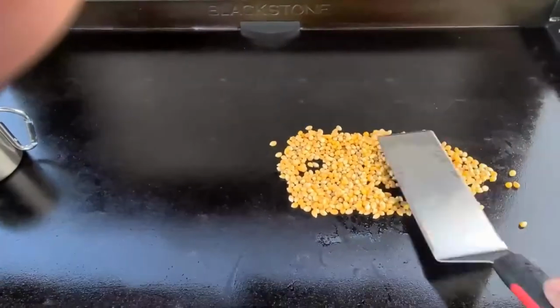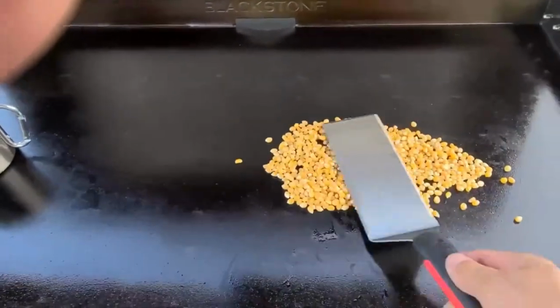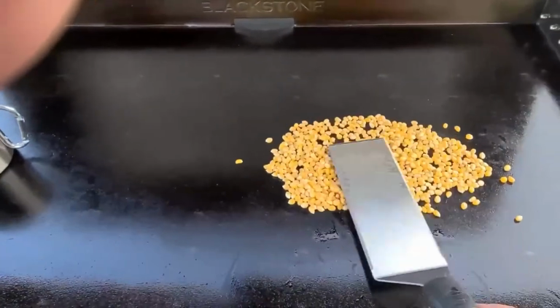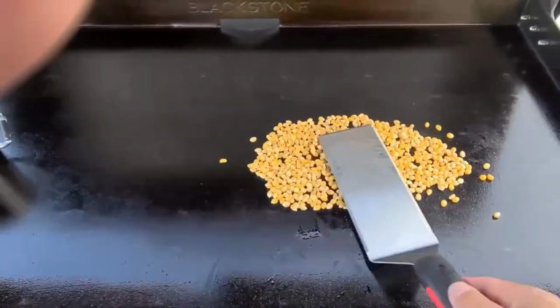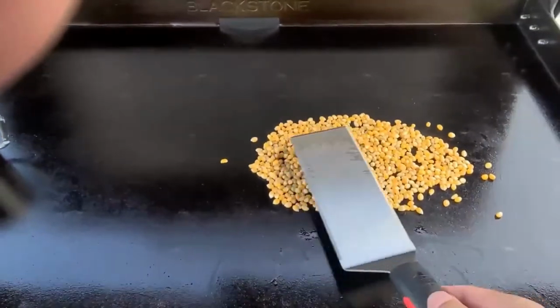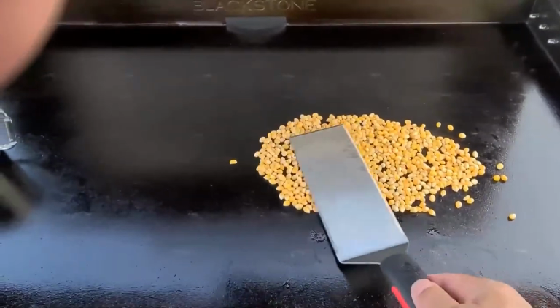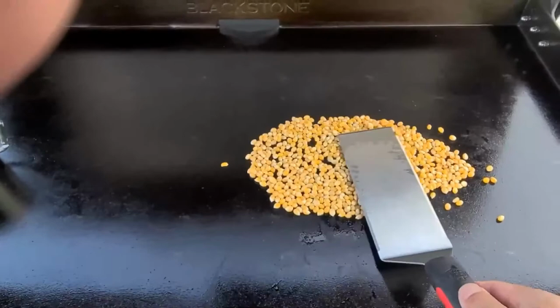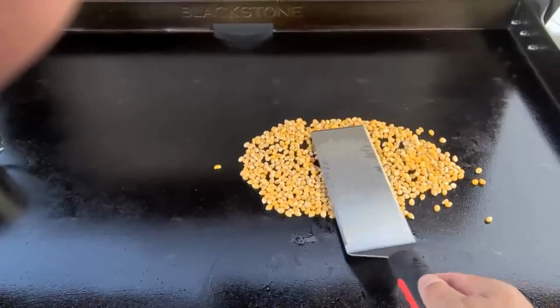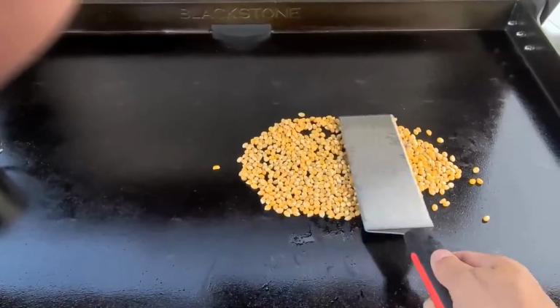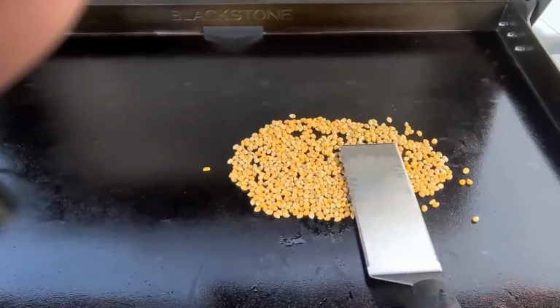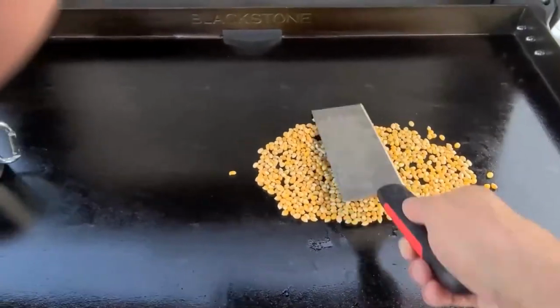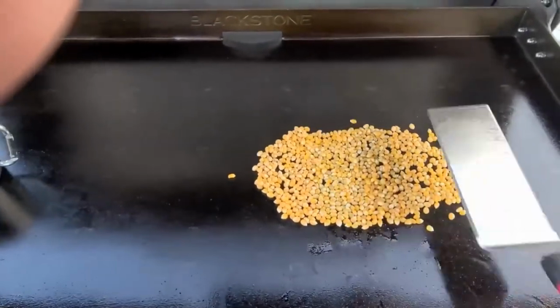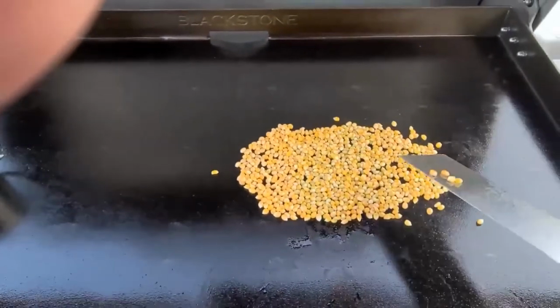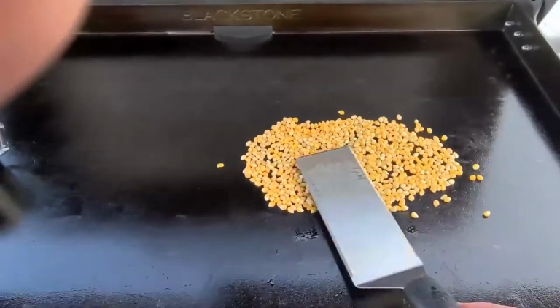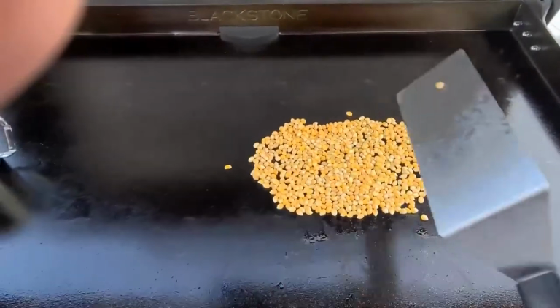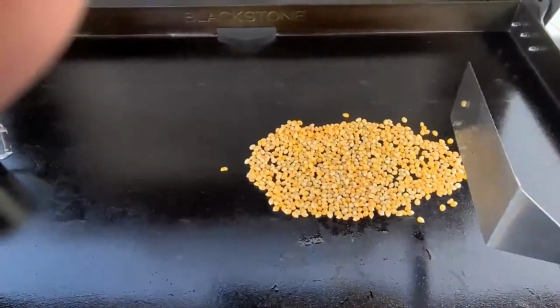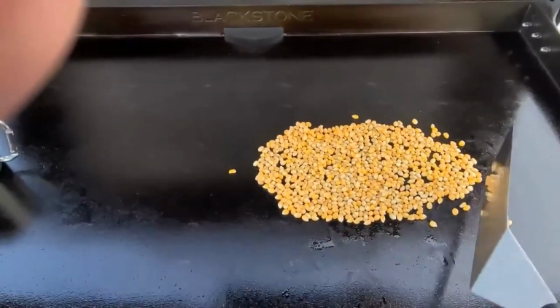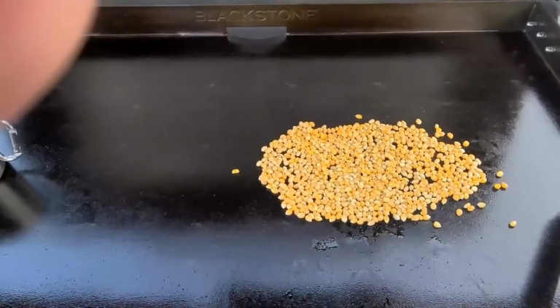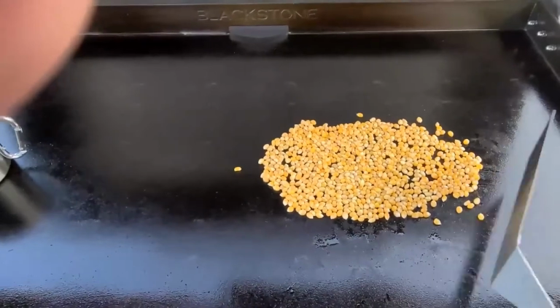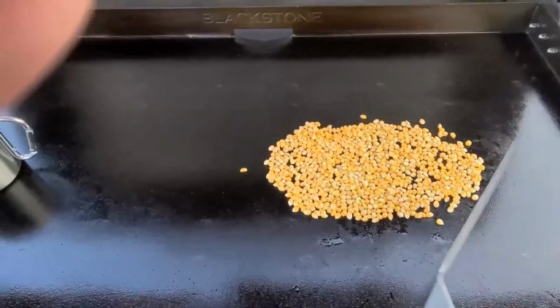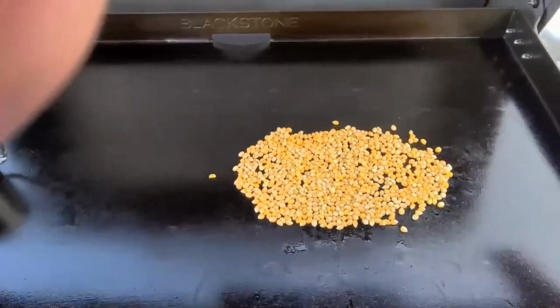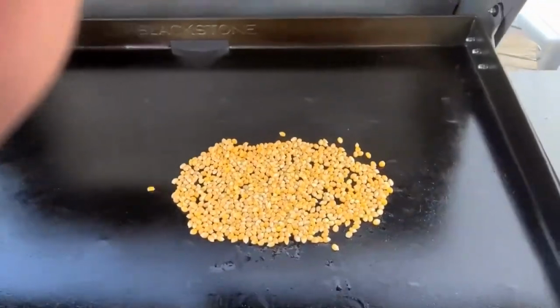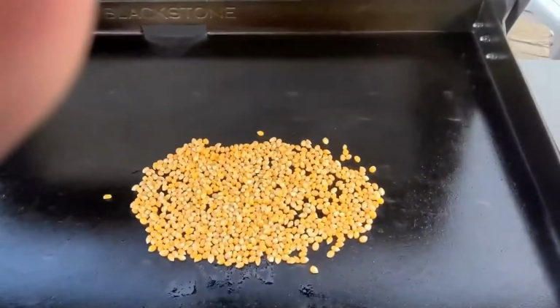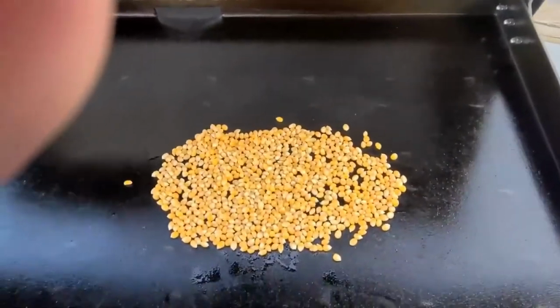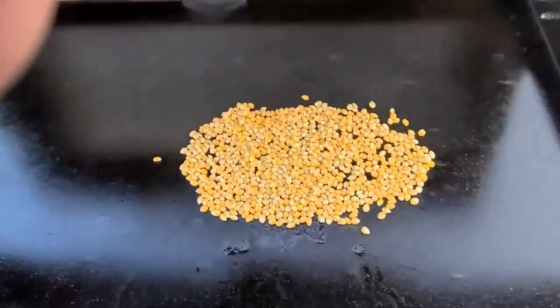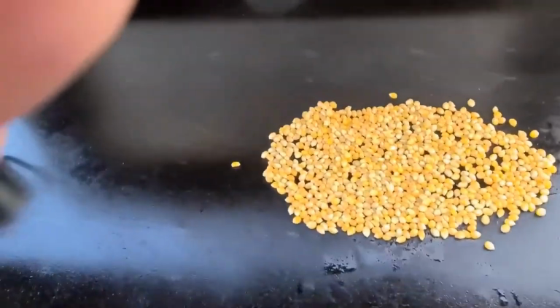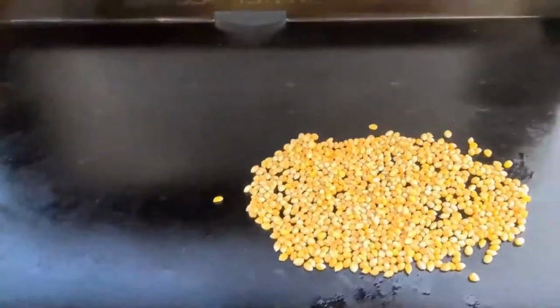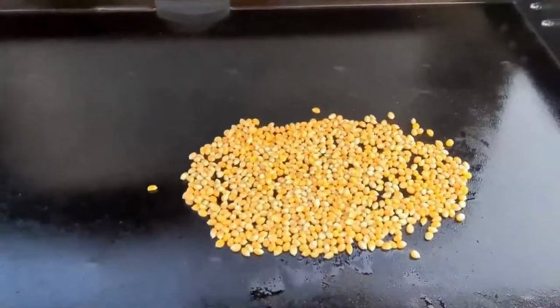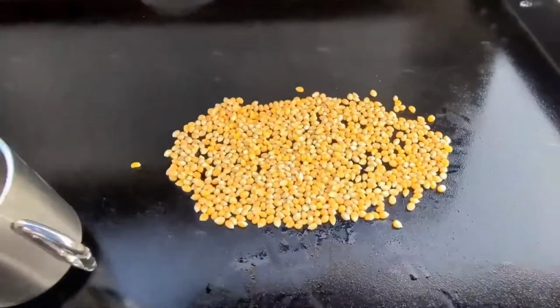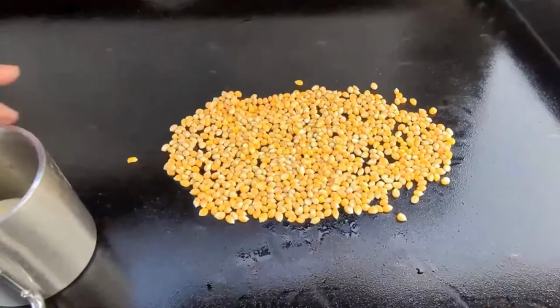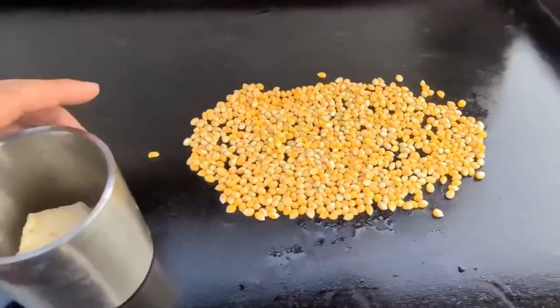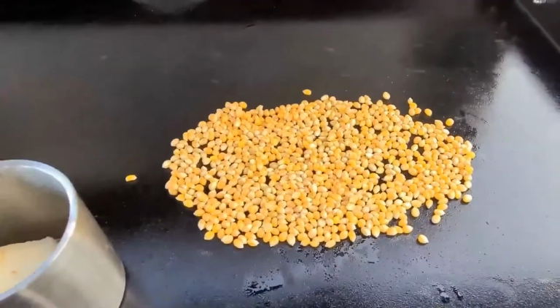This whole thing takes about 10 to 15 minutes. Spread them out really nice and even. I know I'm not the first to make this, but it is pretty cool.